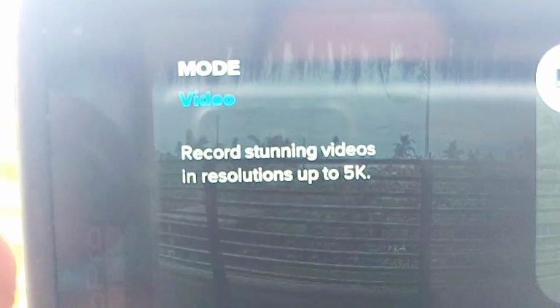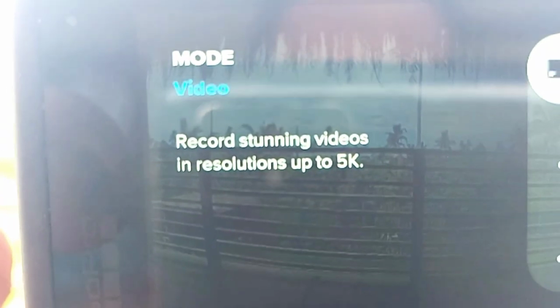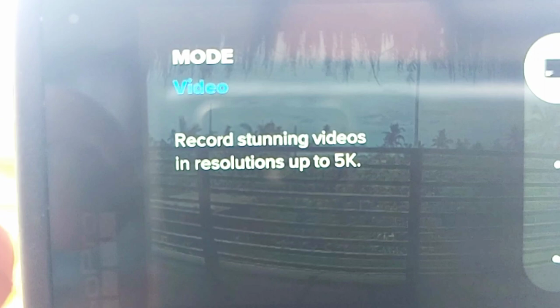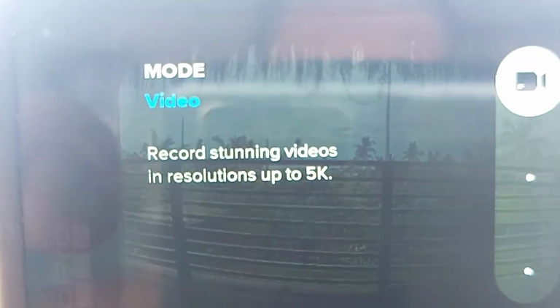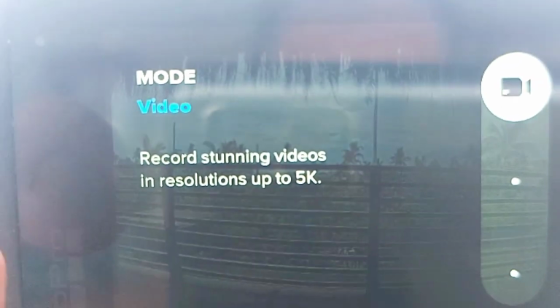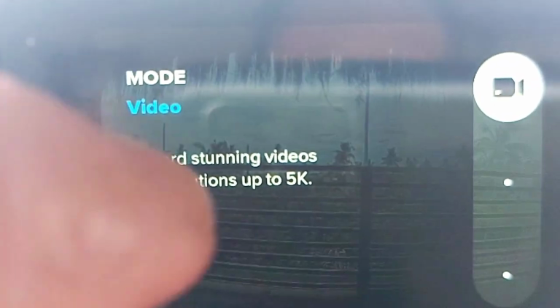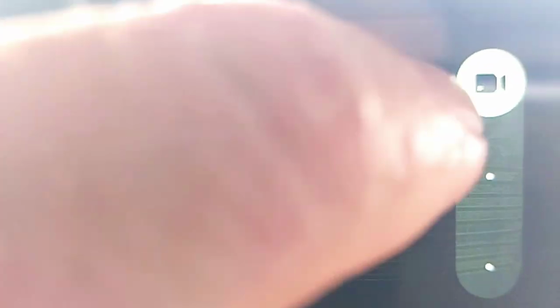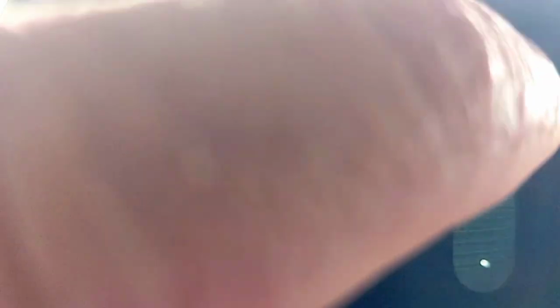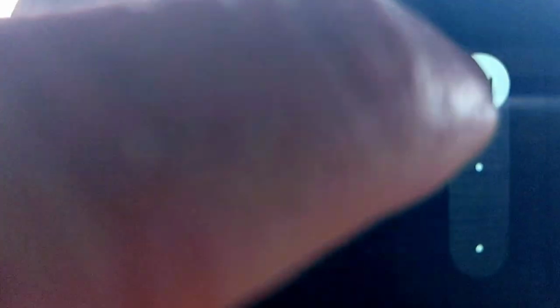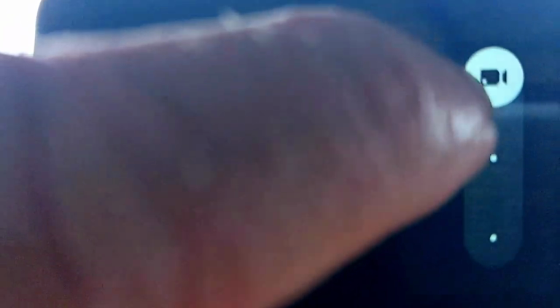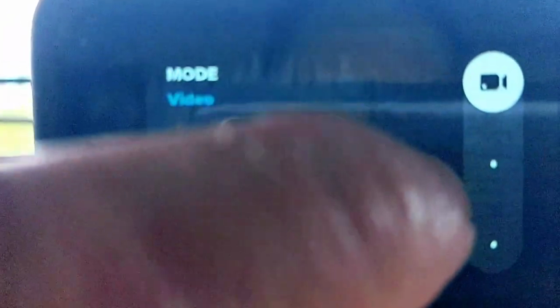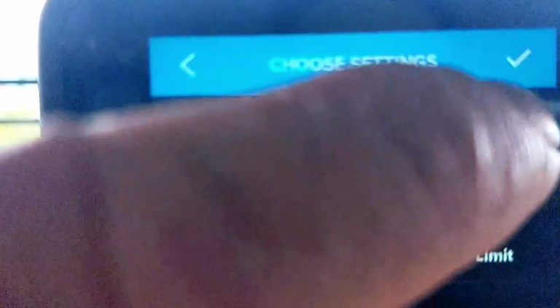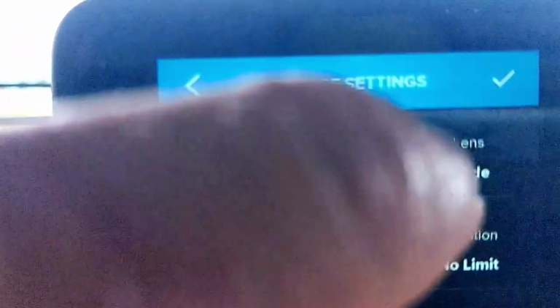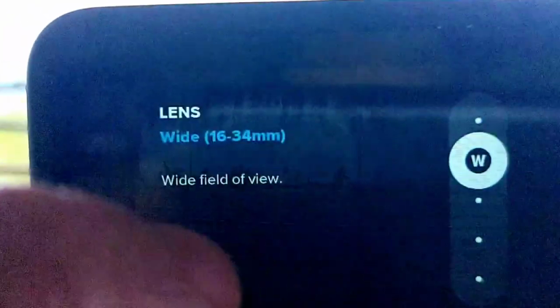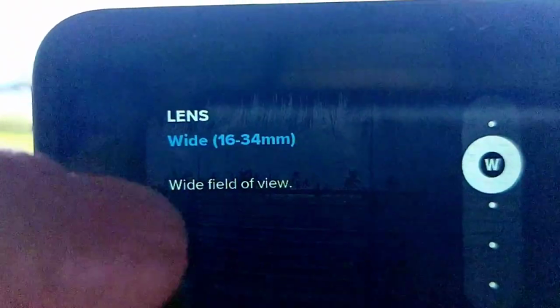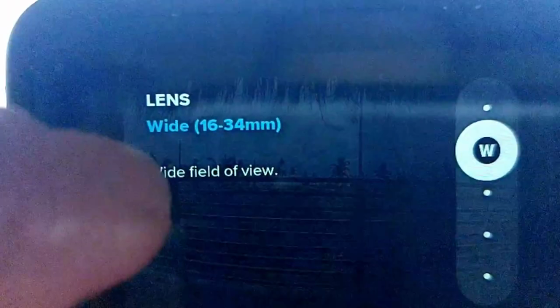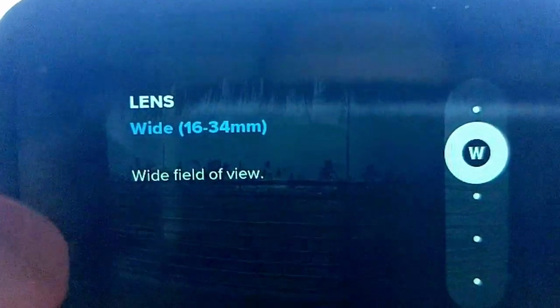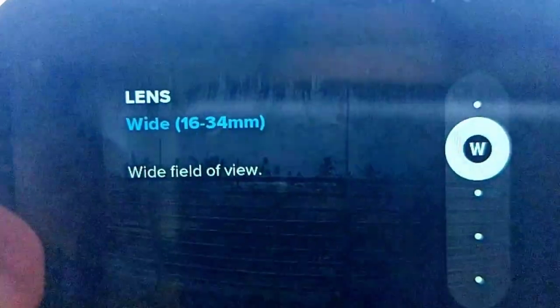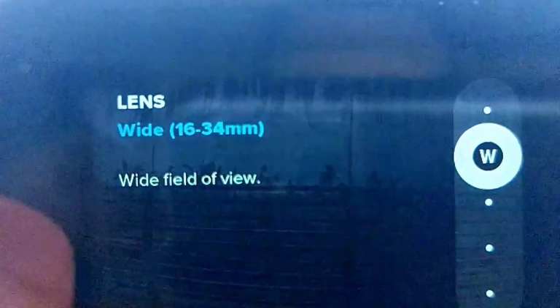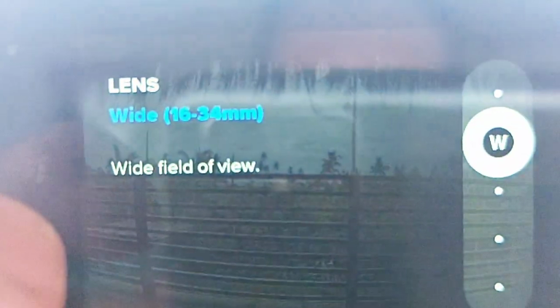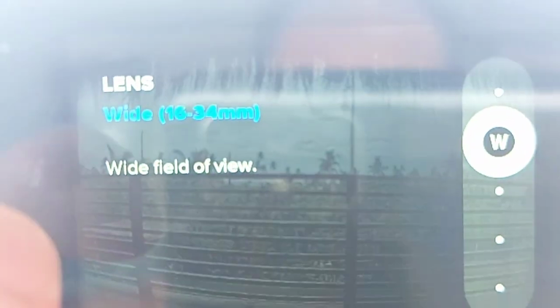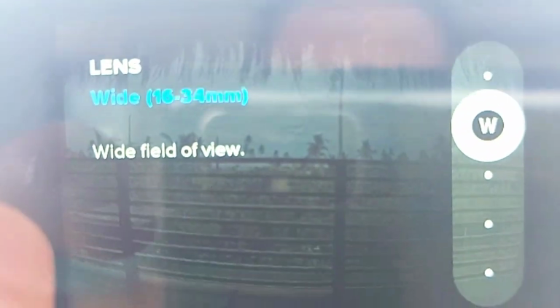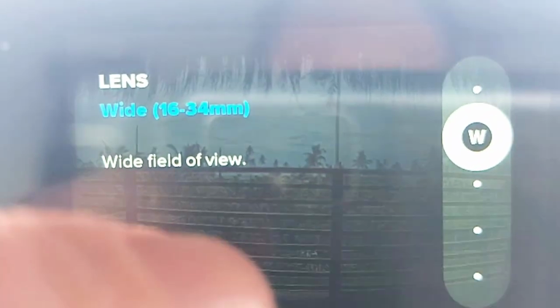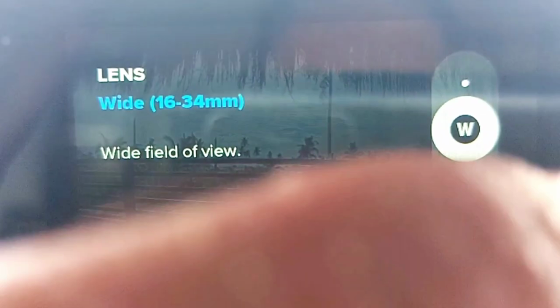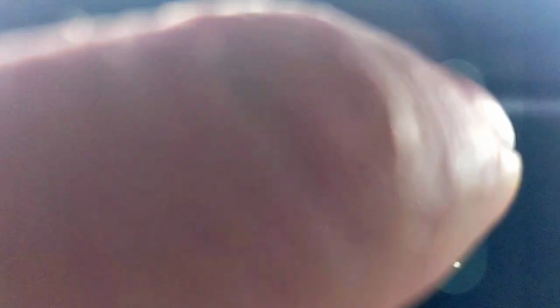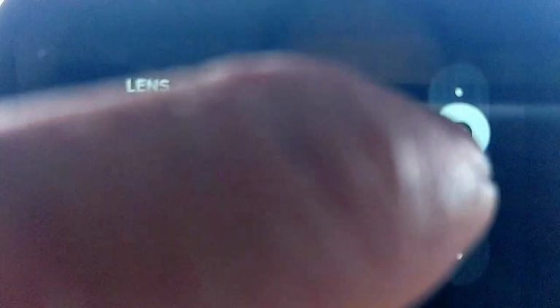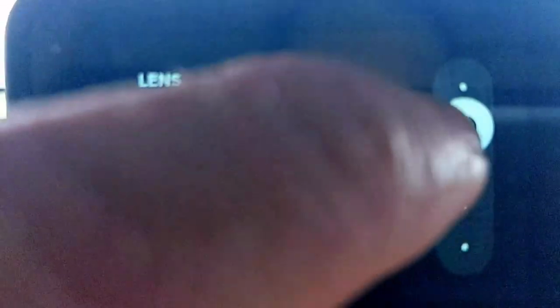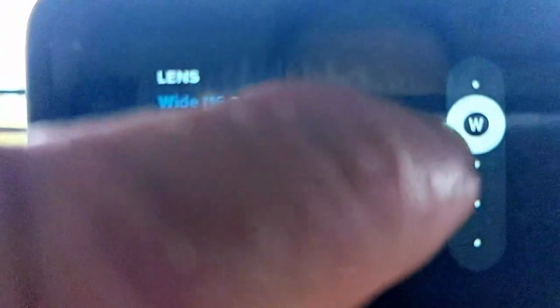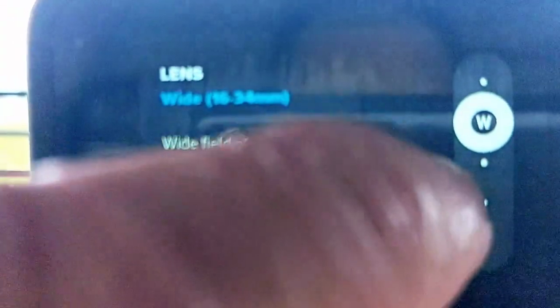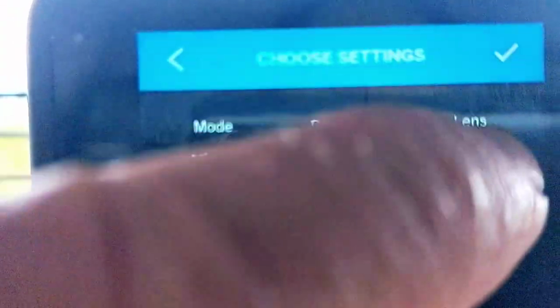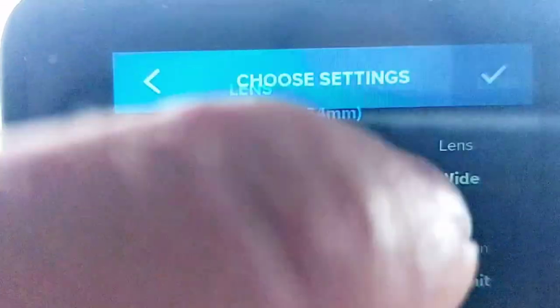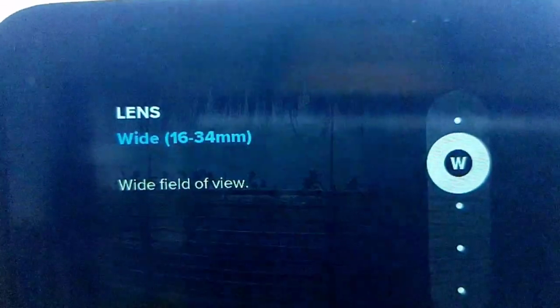In the settings you can go up to 5K in resolution. You can also change the lens — so you could go to a 16.34mm camera if you wanted to. You can go wide, more linear, super wide, or super max wide.